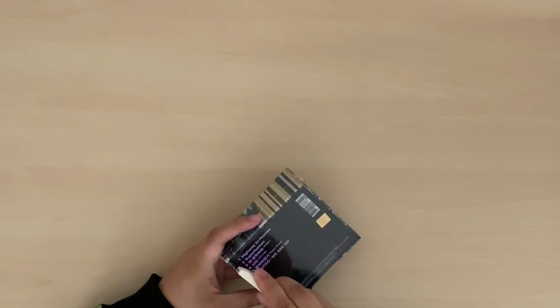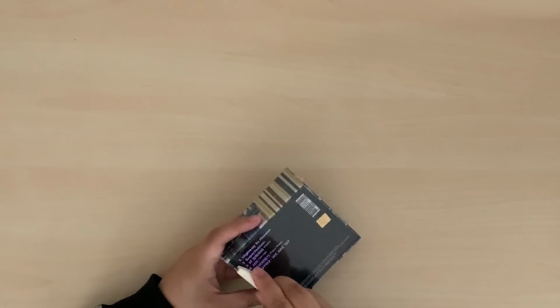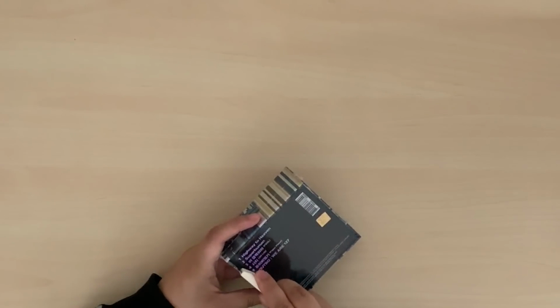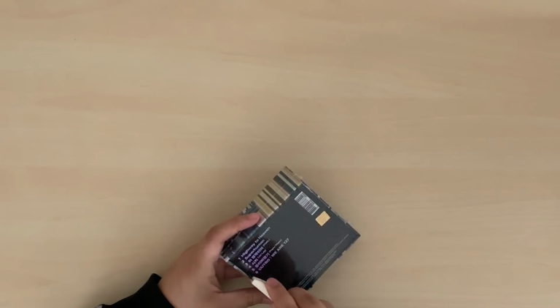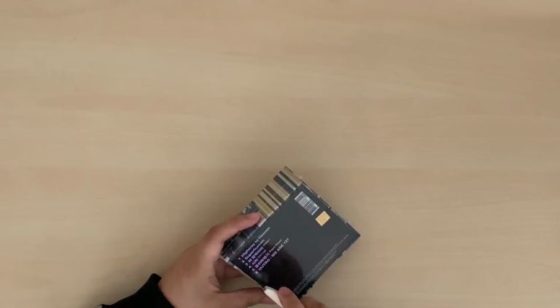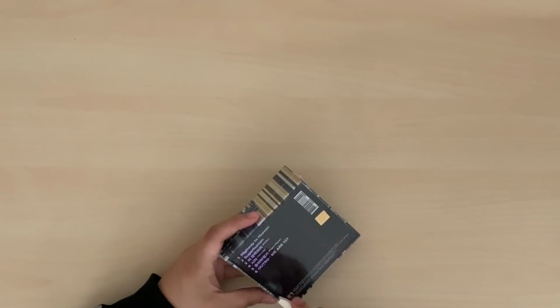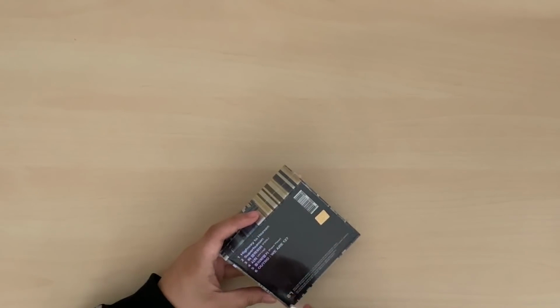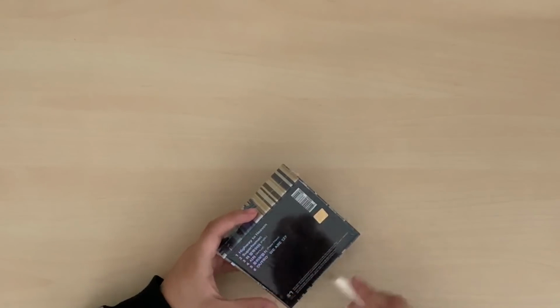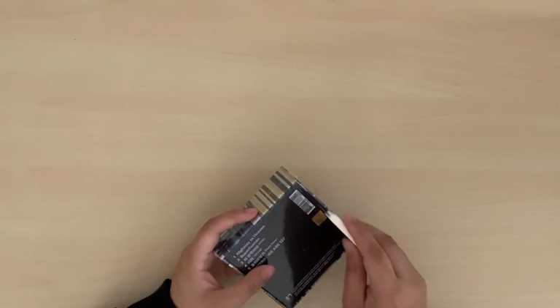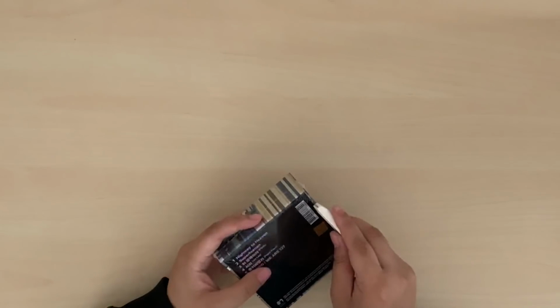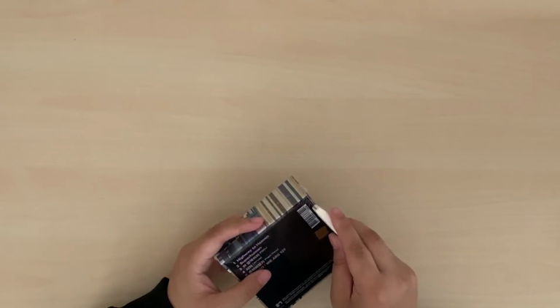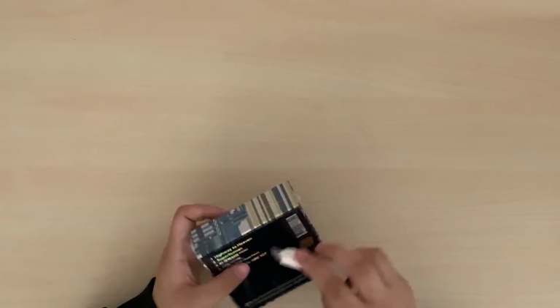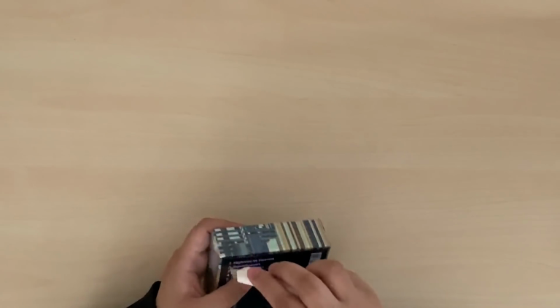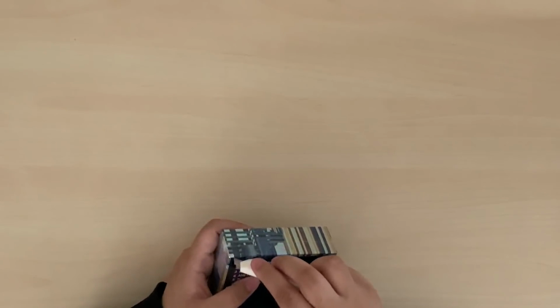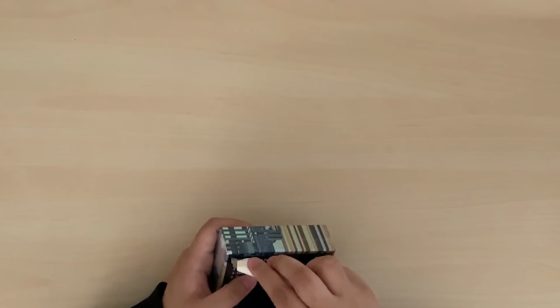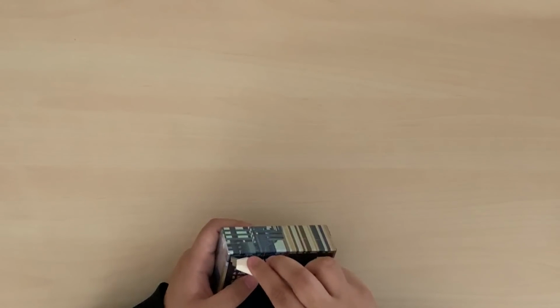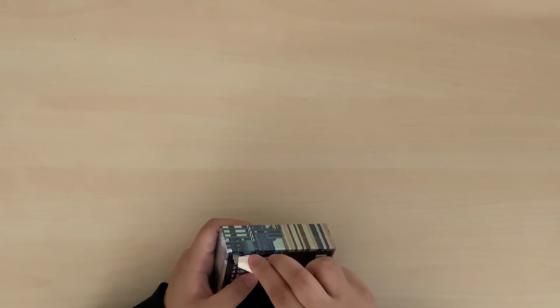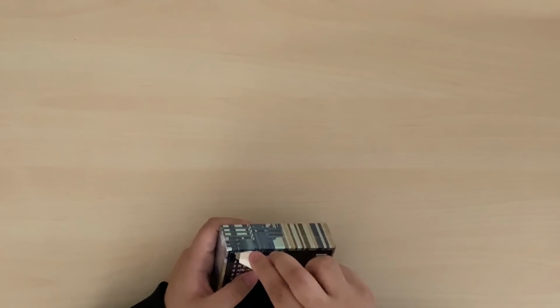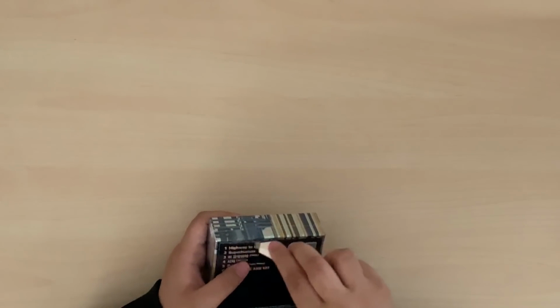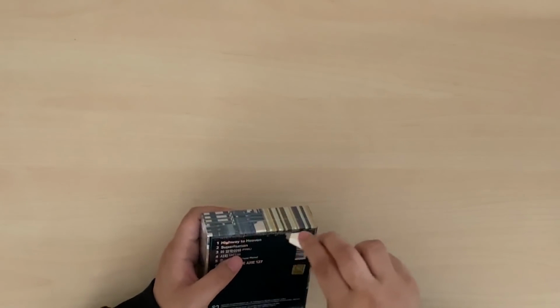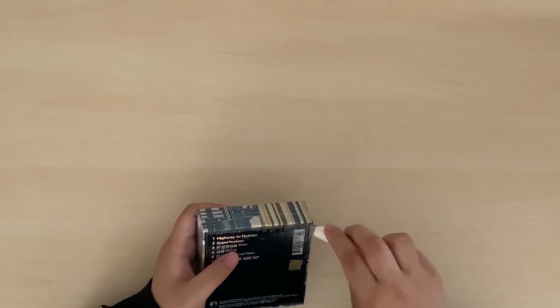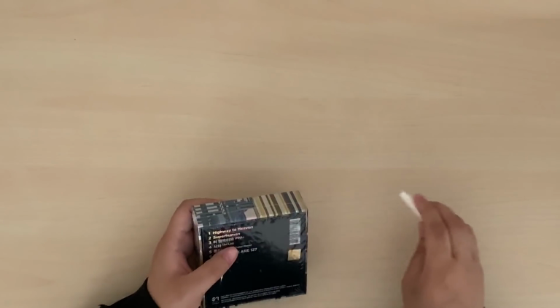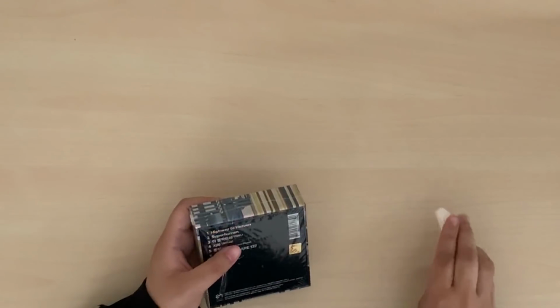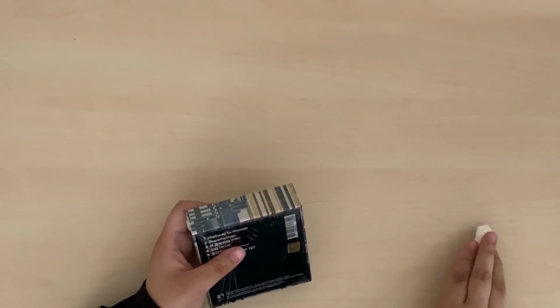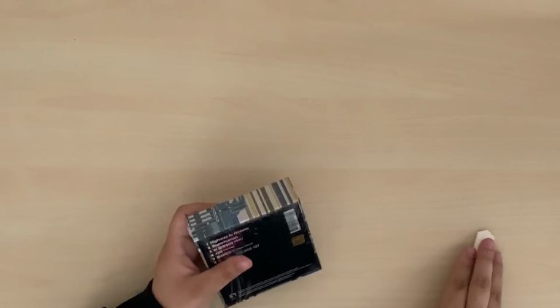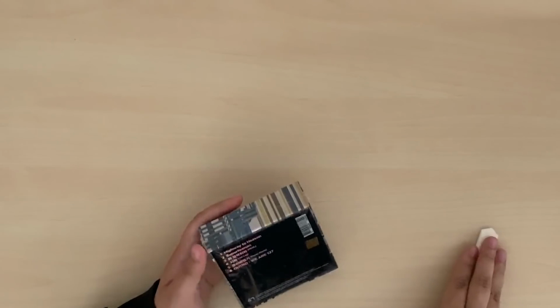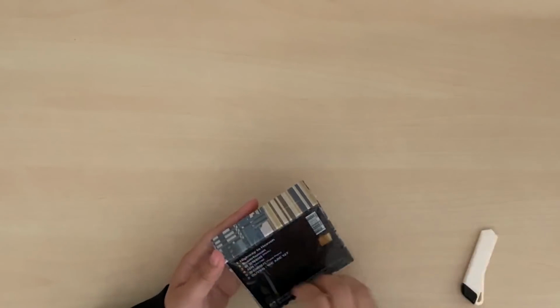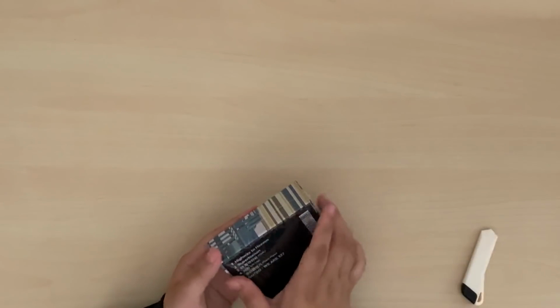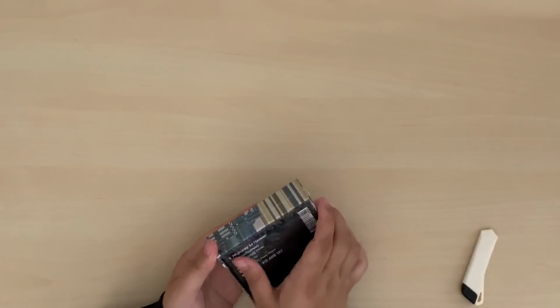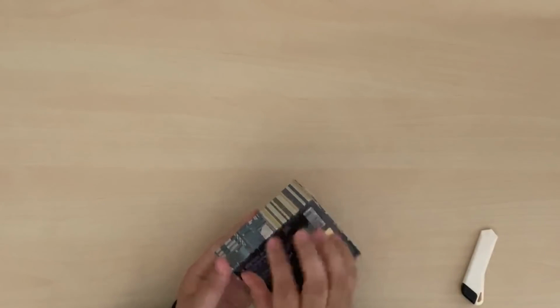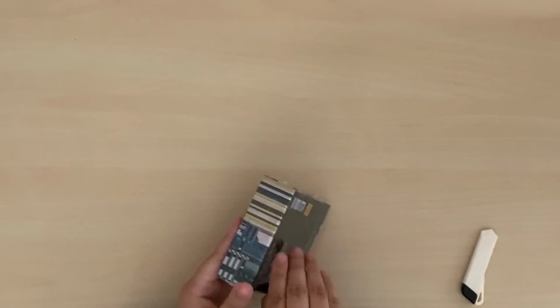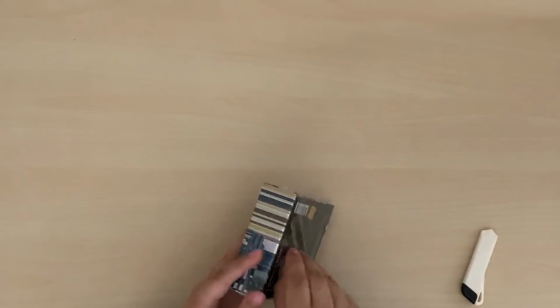If you're wondering, a kino is basically just a digital album. It's a little piece that you can connect to your phone and play music from the kino app.